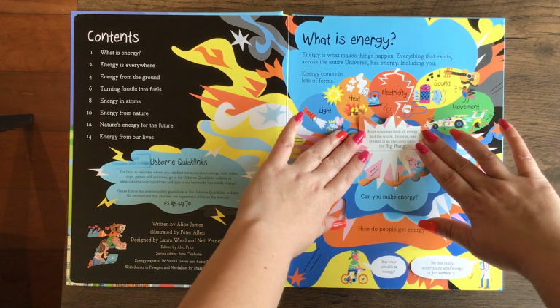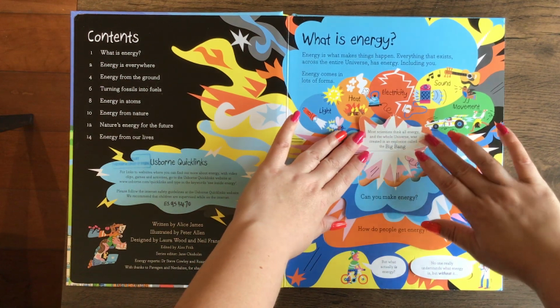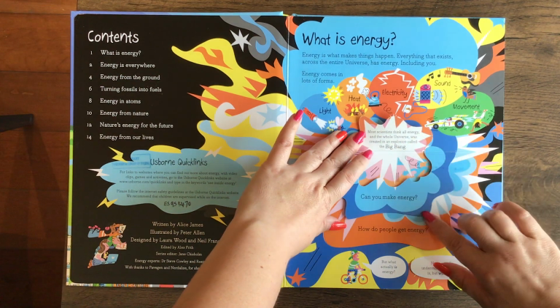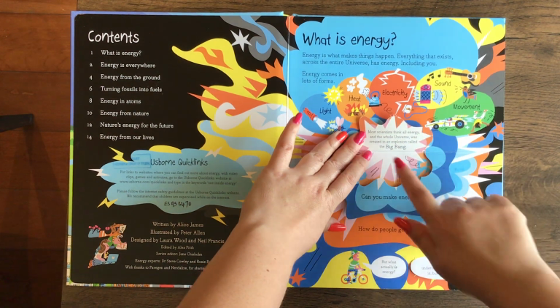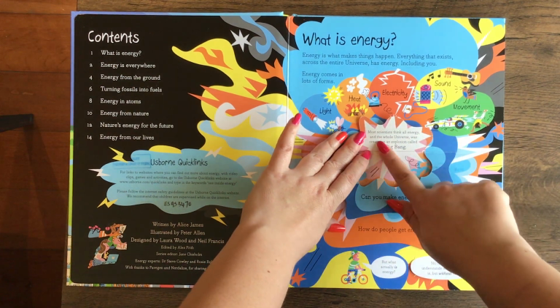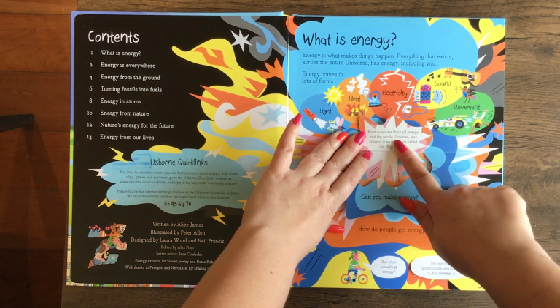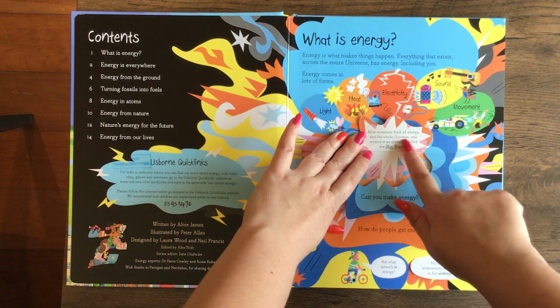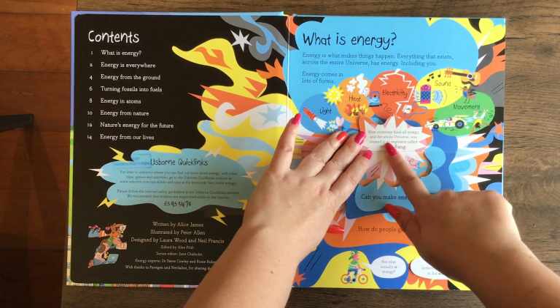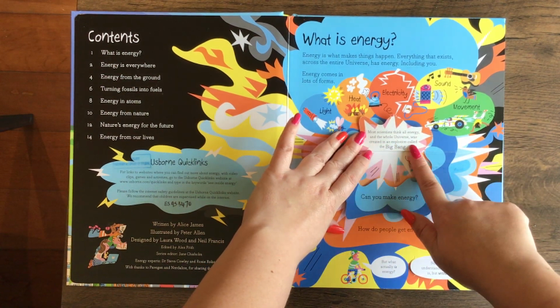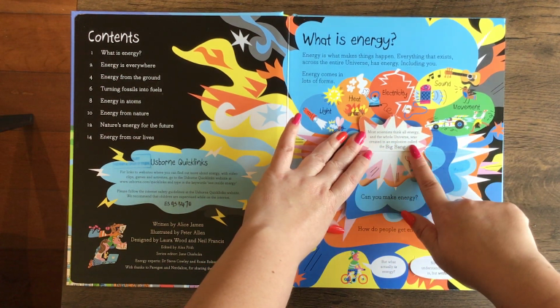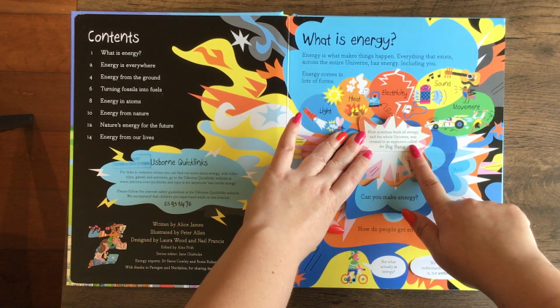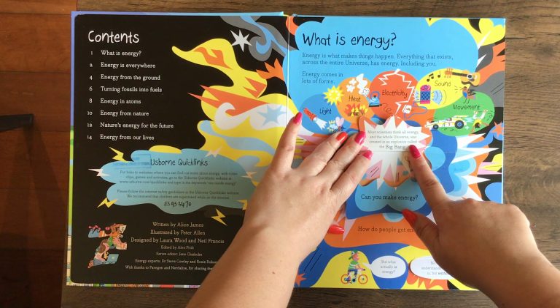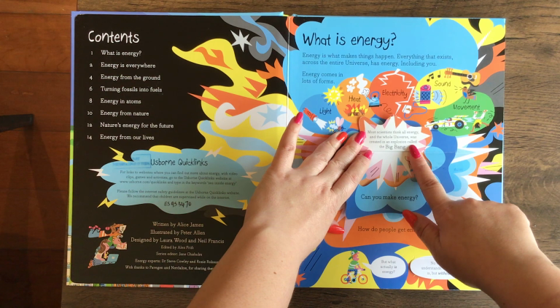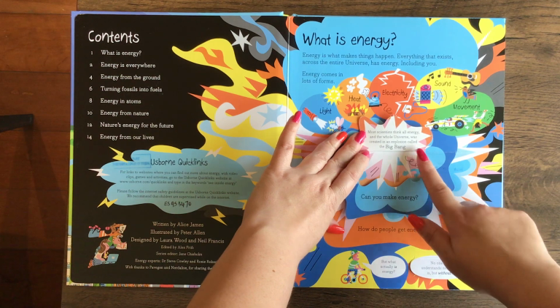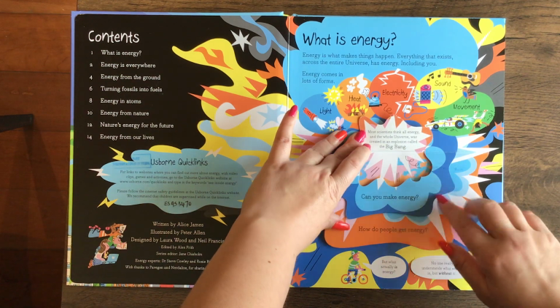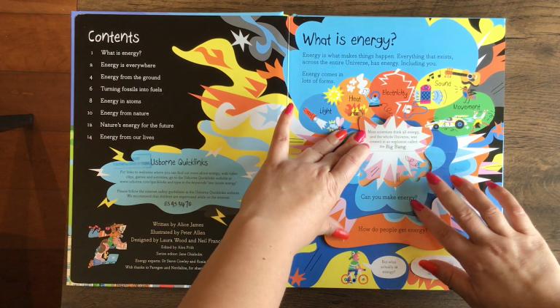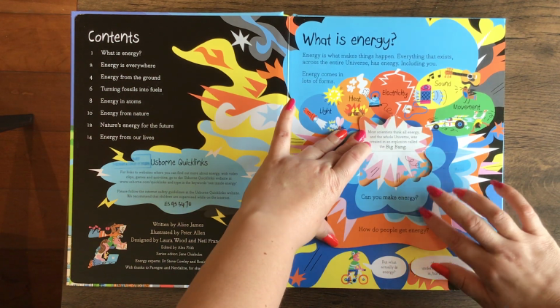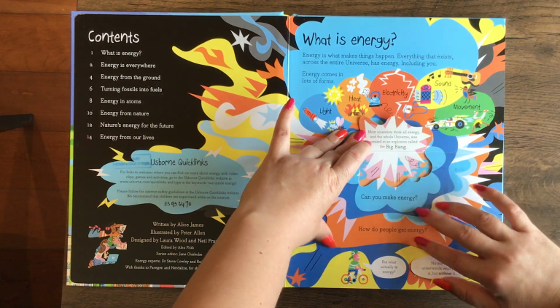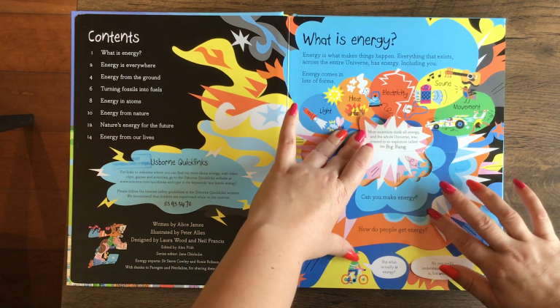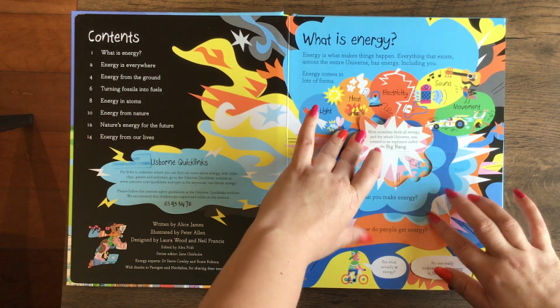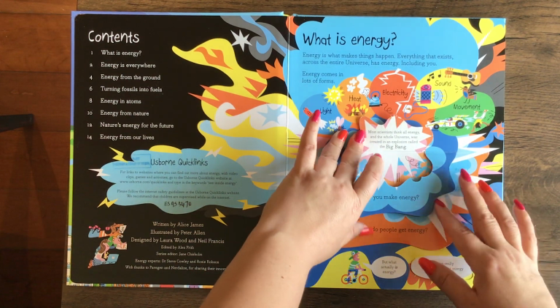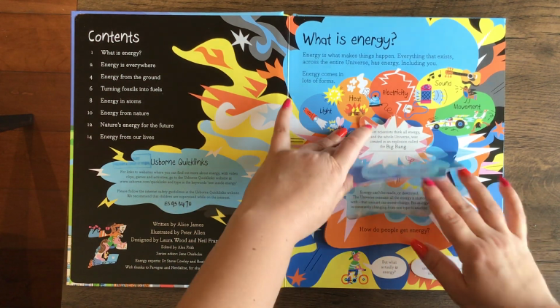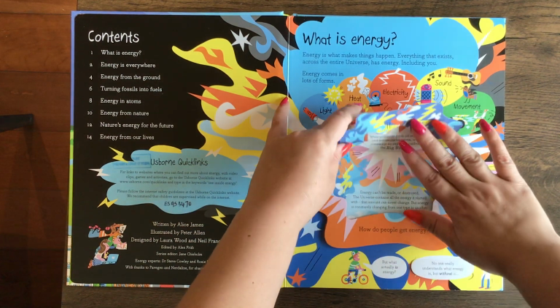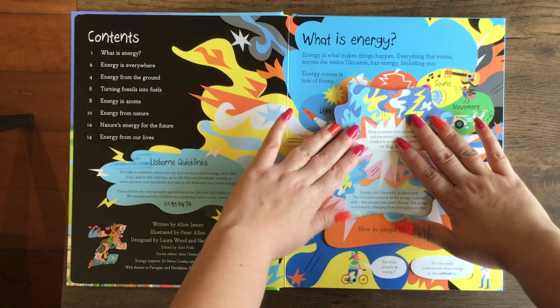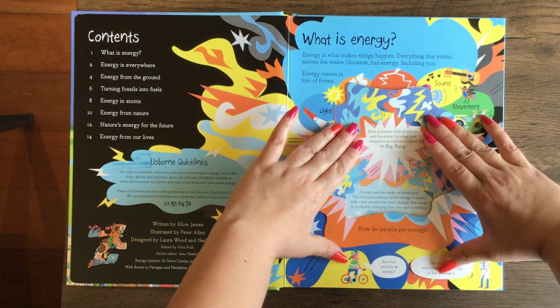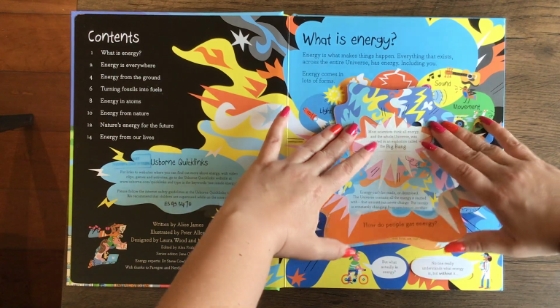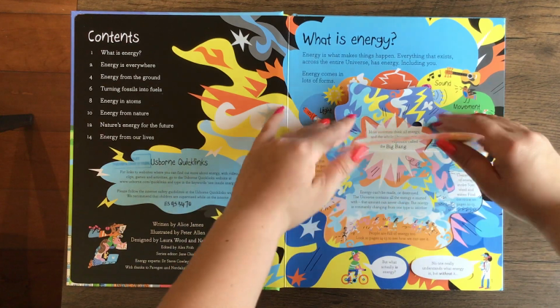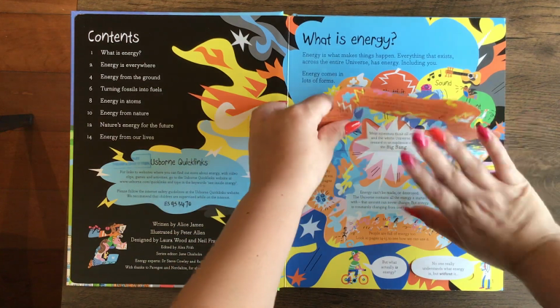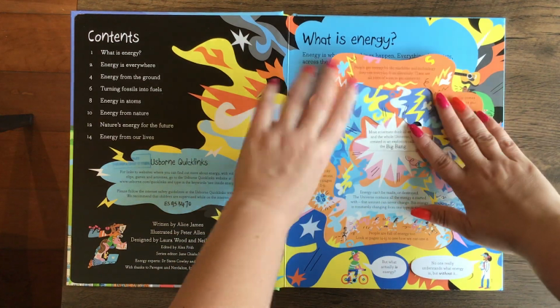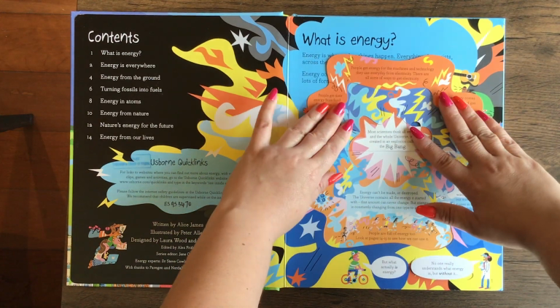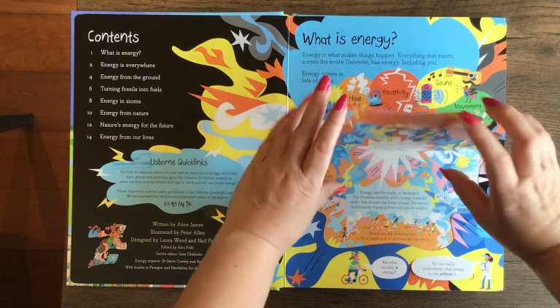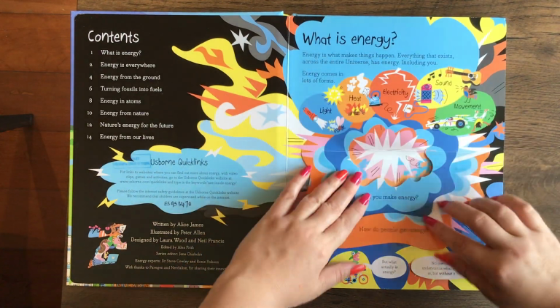So what is energy? Most scientists think all energy in the whole universe was created in an explosion called the Big Bang. Then it has some really fun cutouts to lift there.